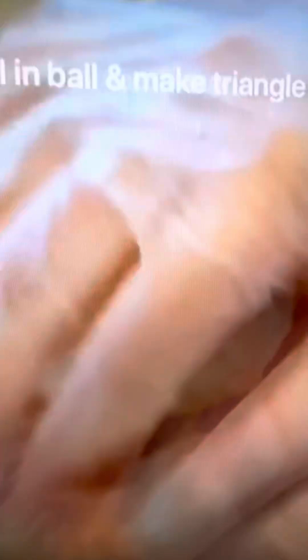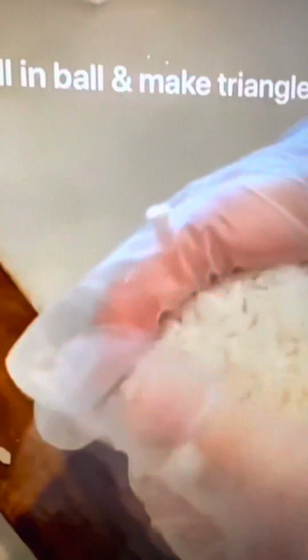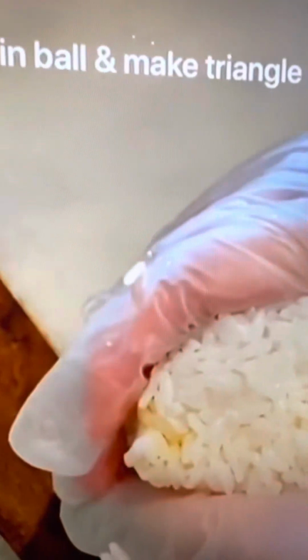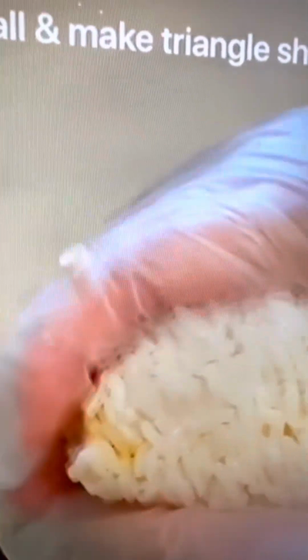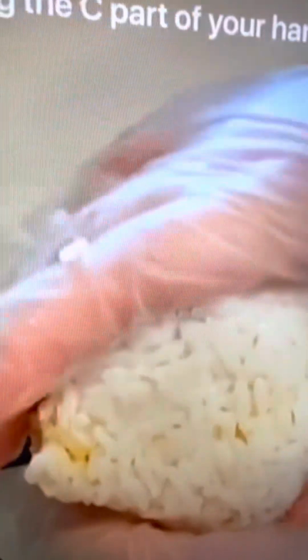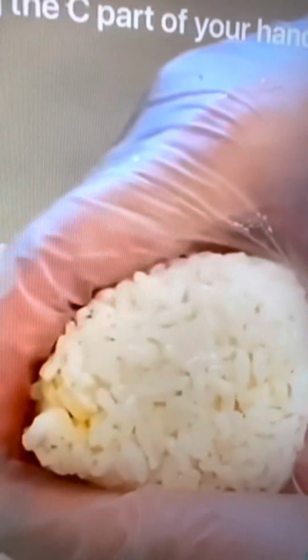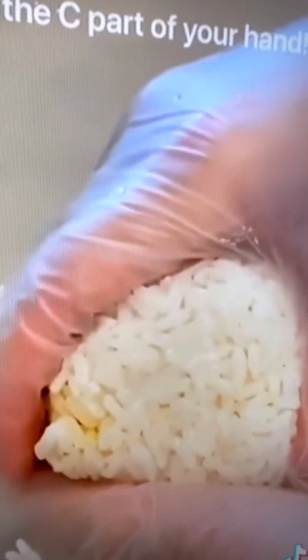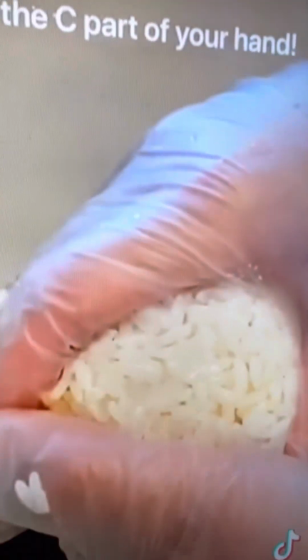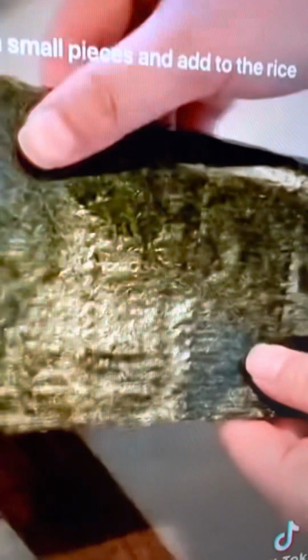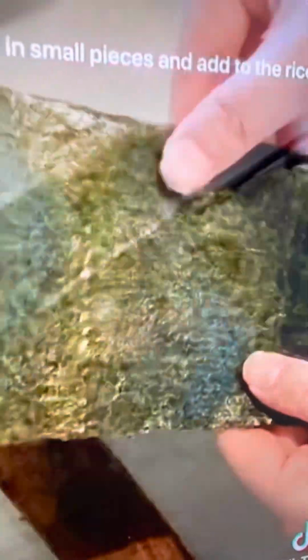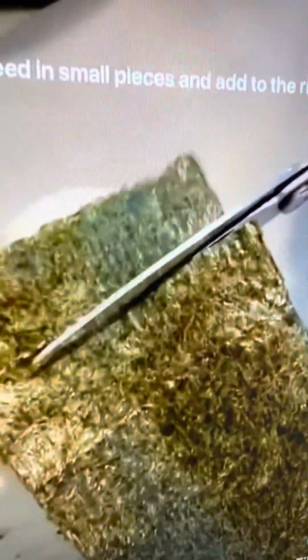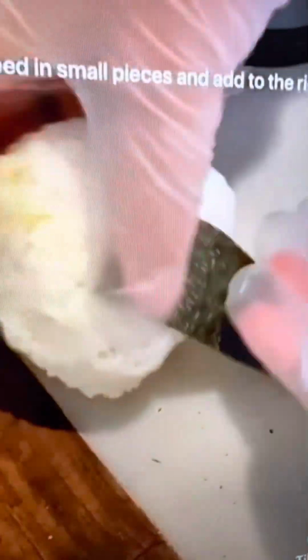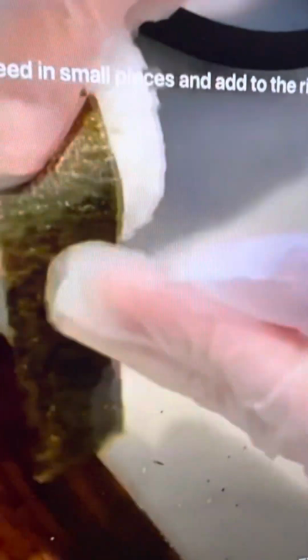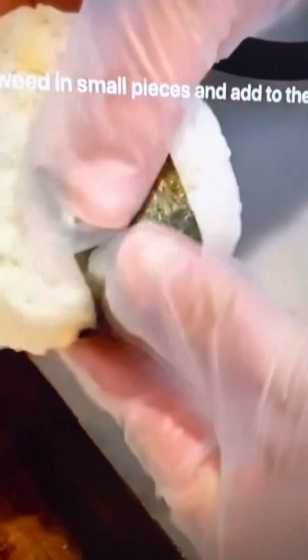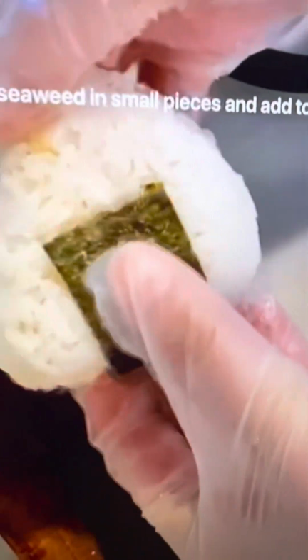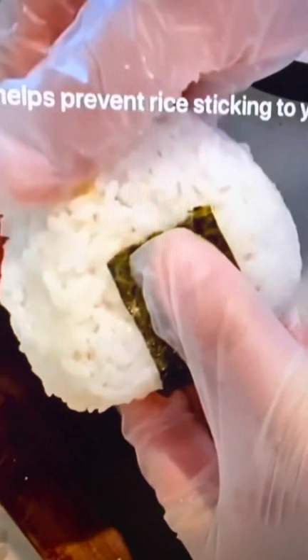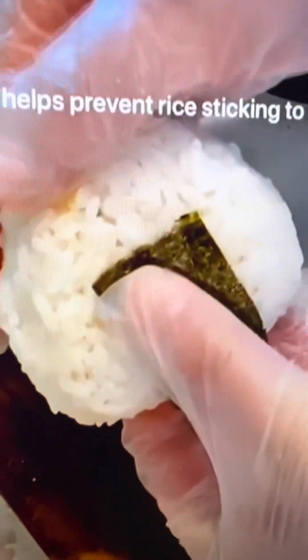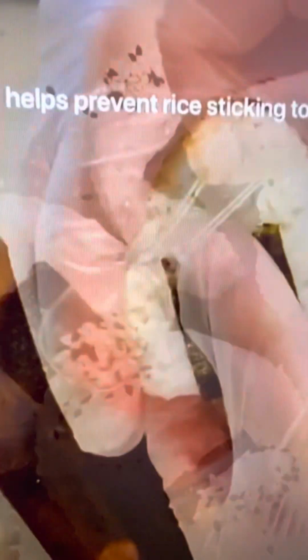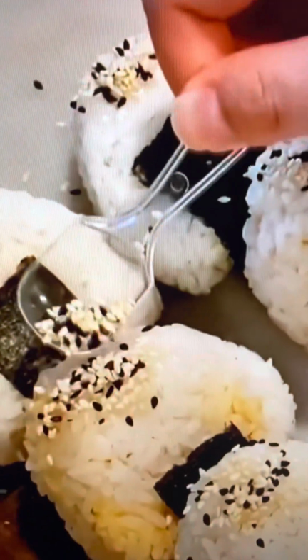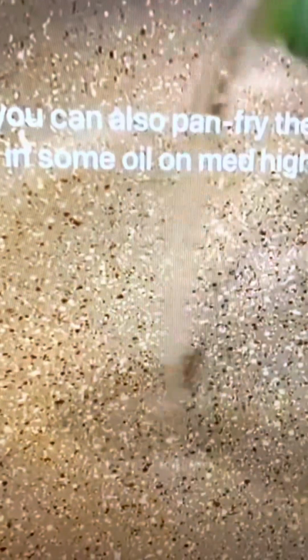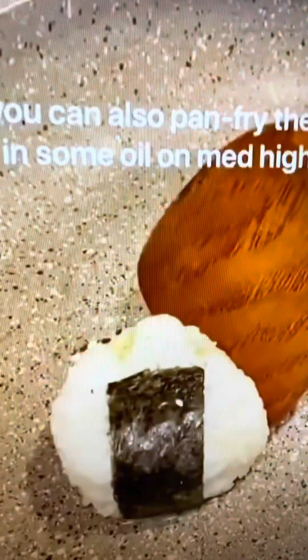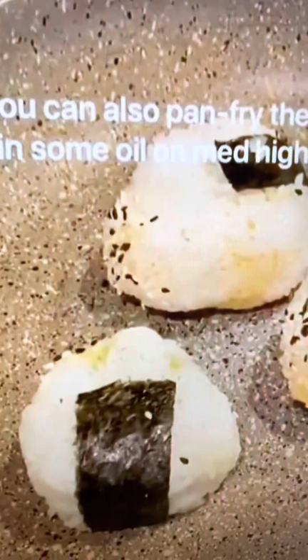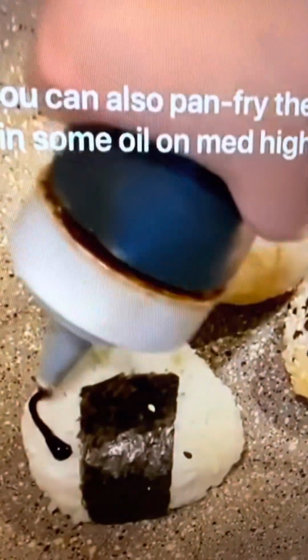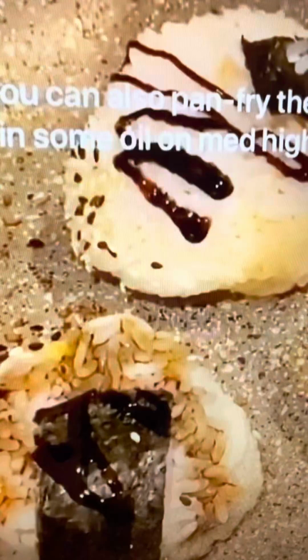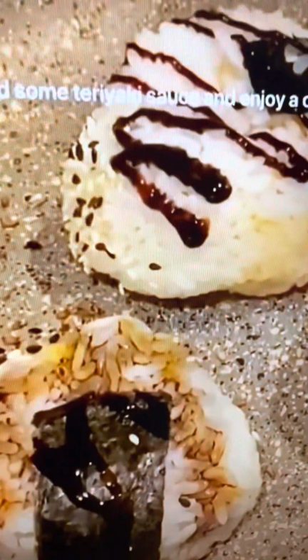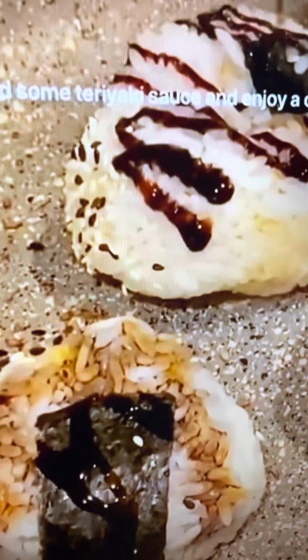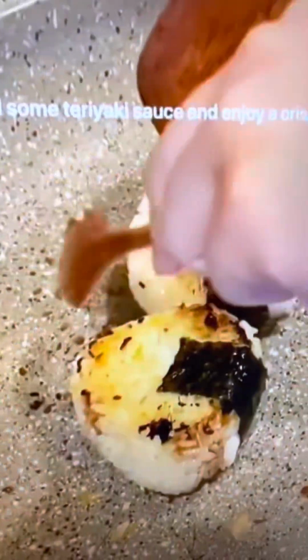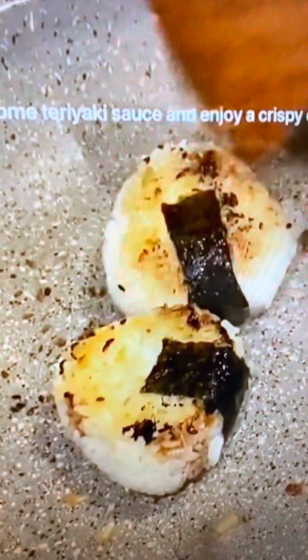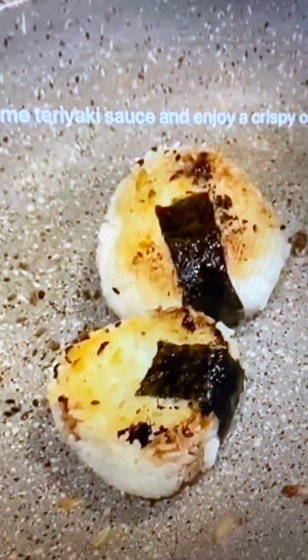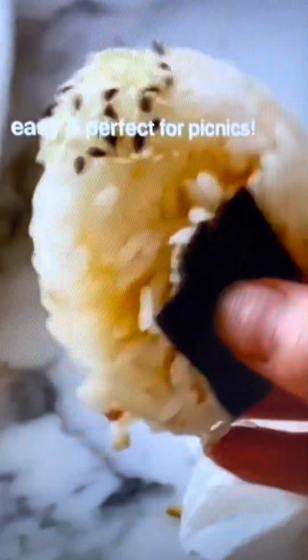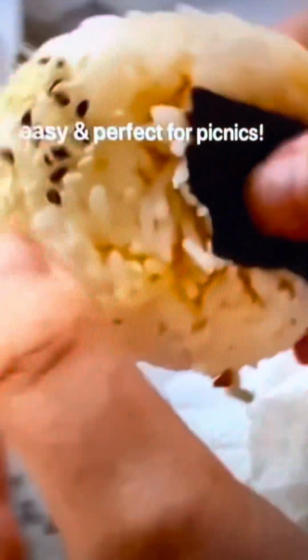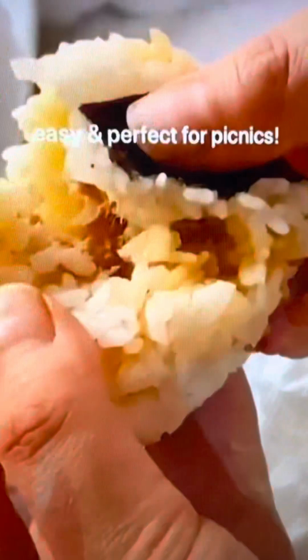Flatten your rice, add the filling, roll it into a ball, and then mold it into a triangle shape — it's helpful to use the side of your hand. Cut seaweed into small pieces and wrap it around the rice; this also helps prevent rice sticking to your hands when eating. You can also pan fry the onigiri in oil for a crispy version.